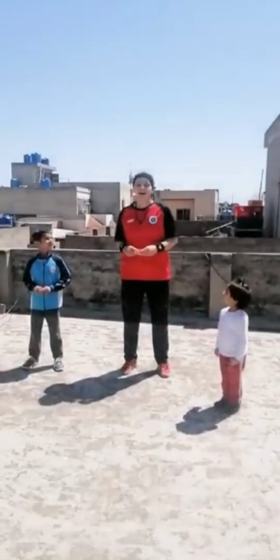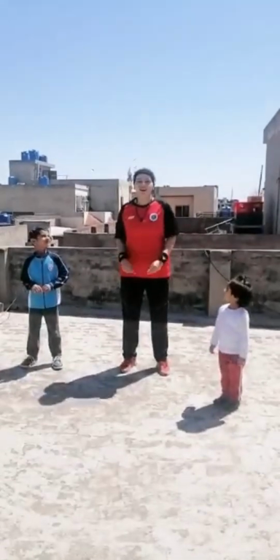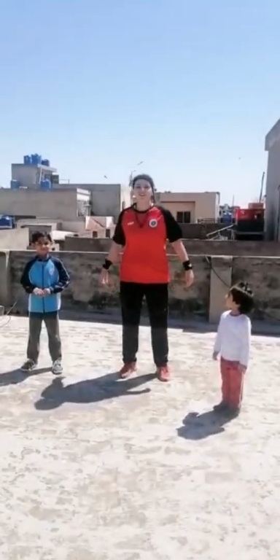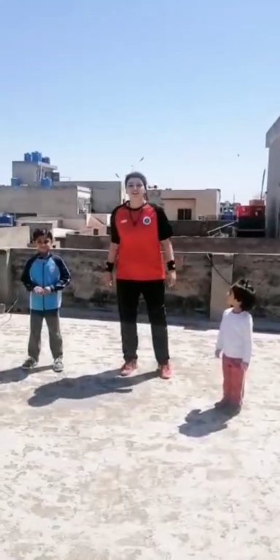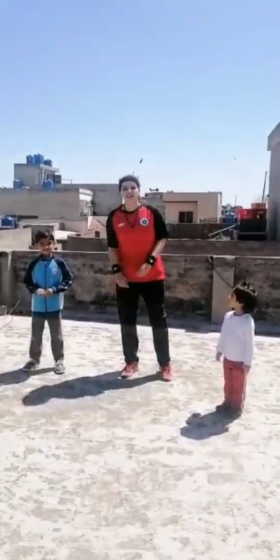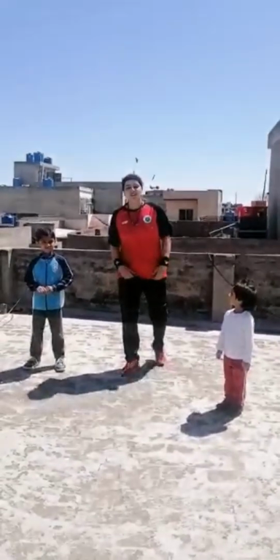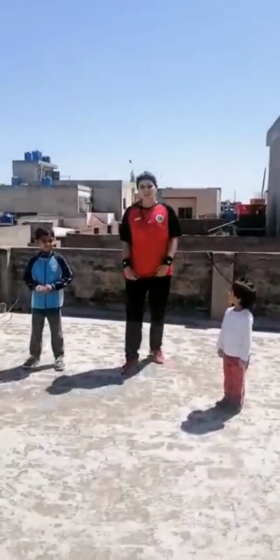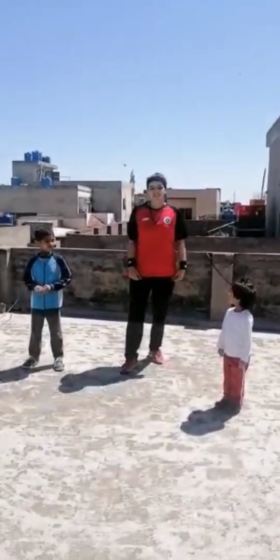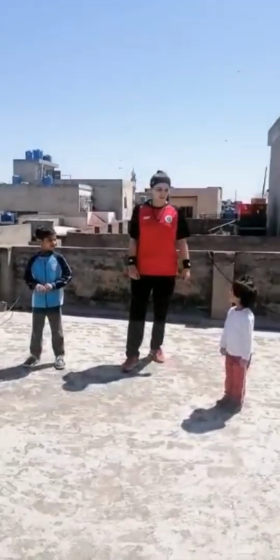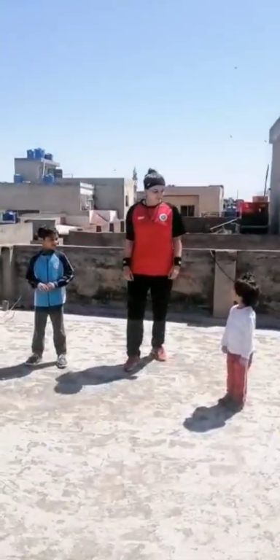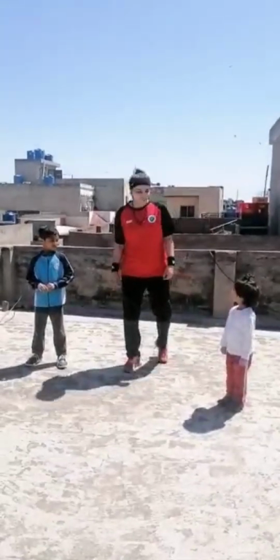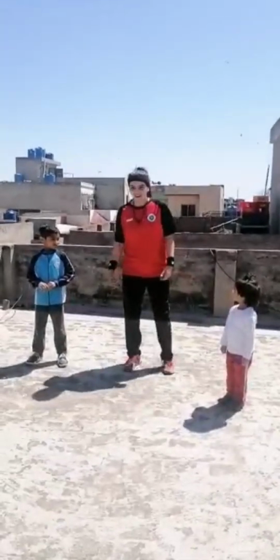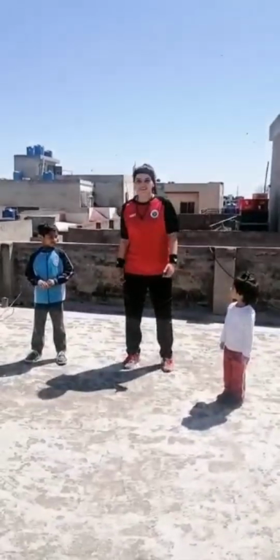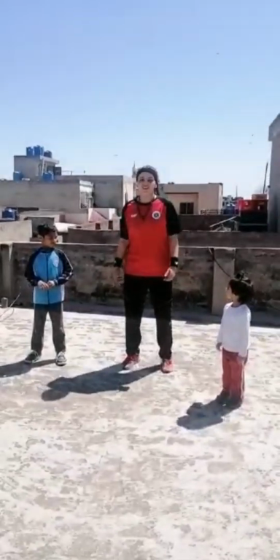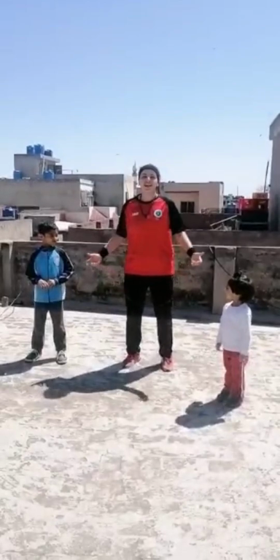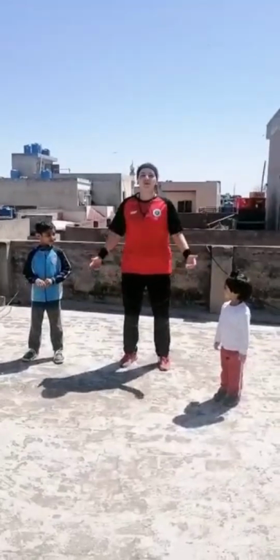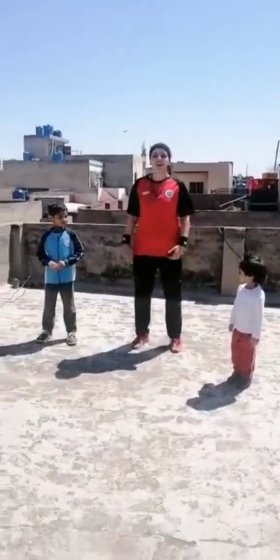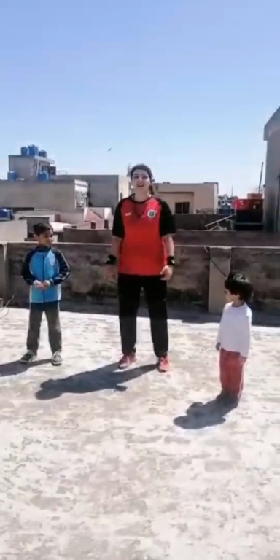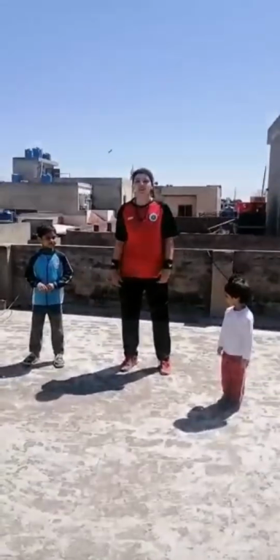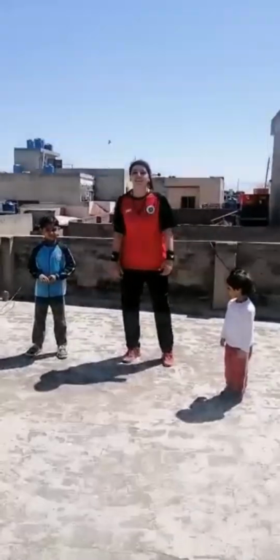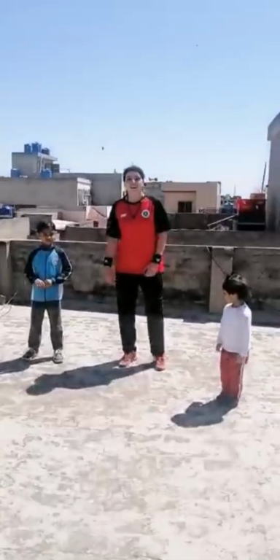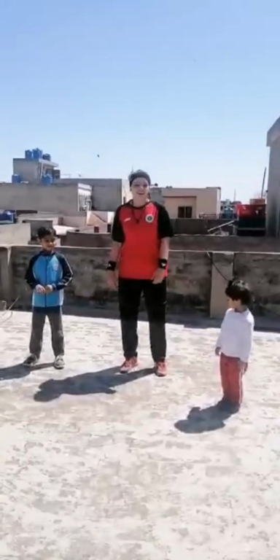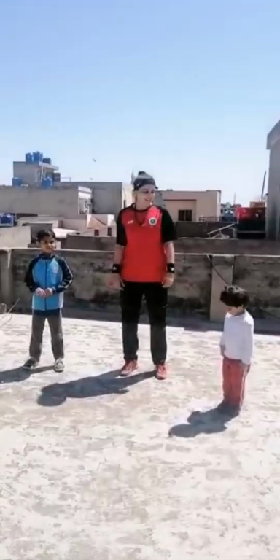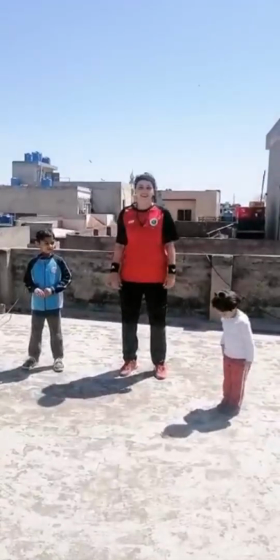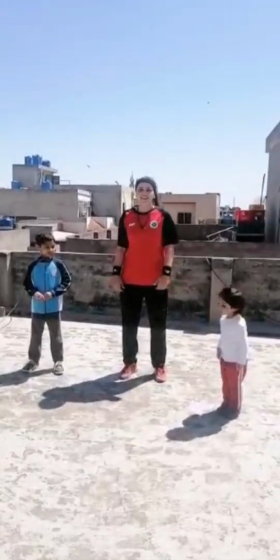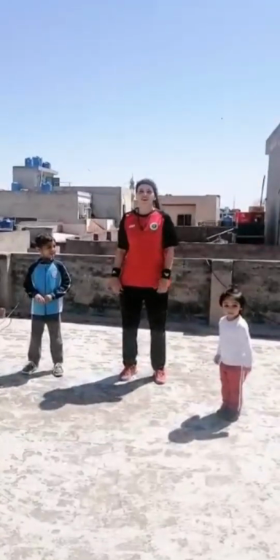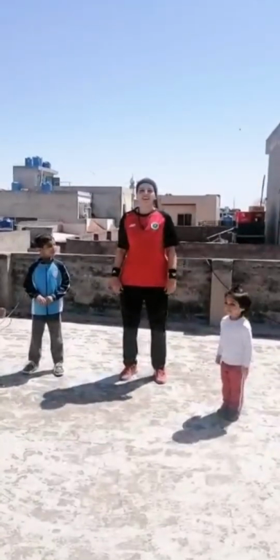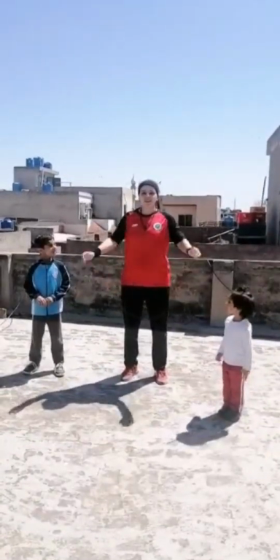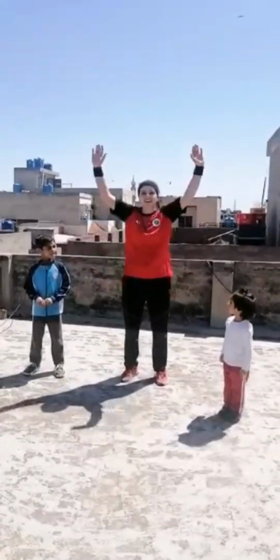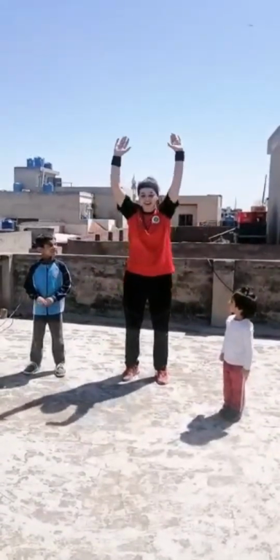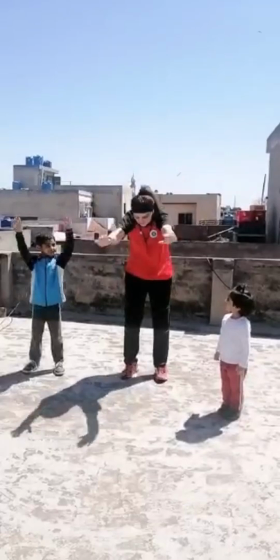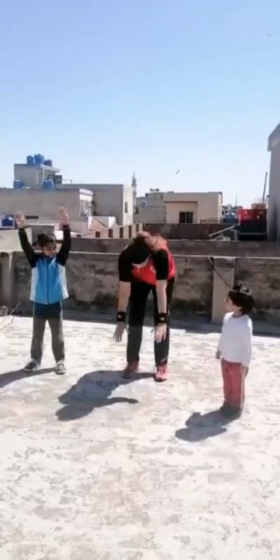How are you? Today we will play with Simon. But where is the Simon? Okay, let's go. I am the Simon. Ready? Okay, Simon says touch your feet.